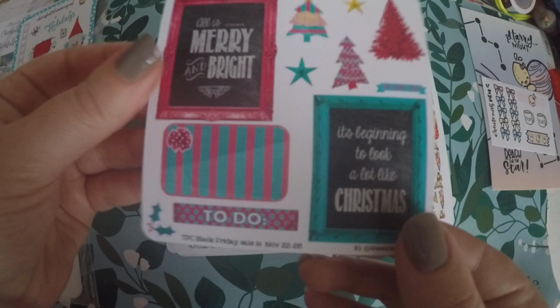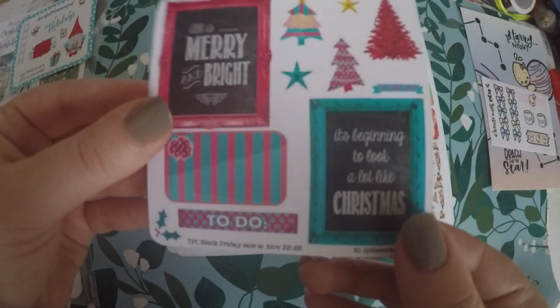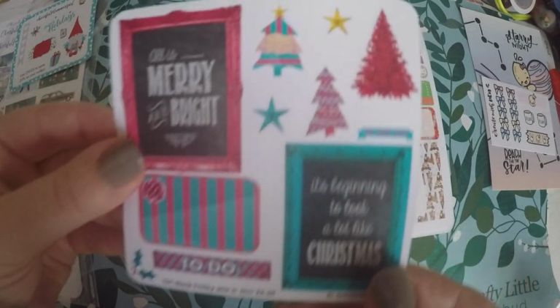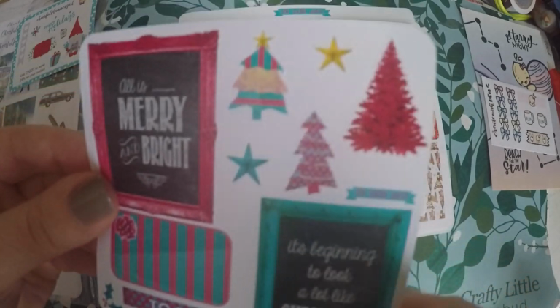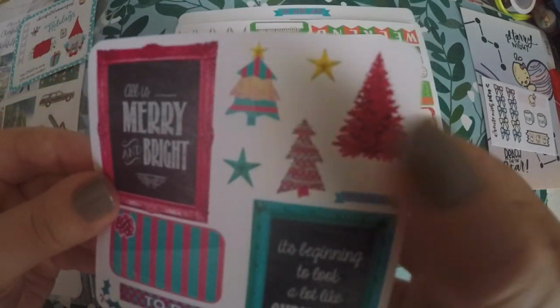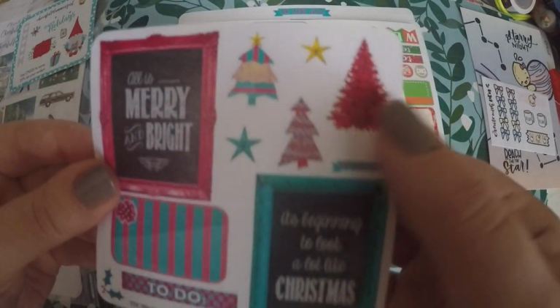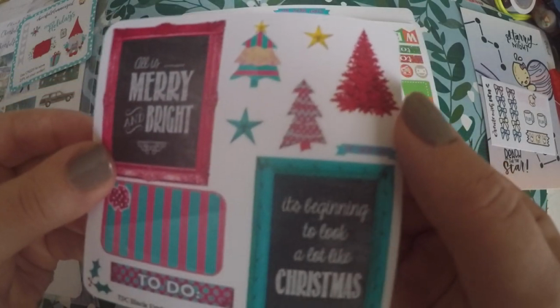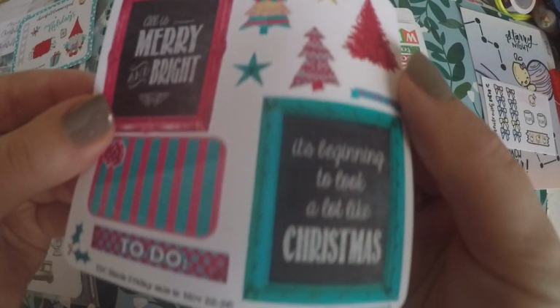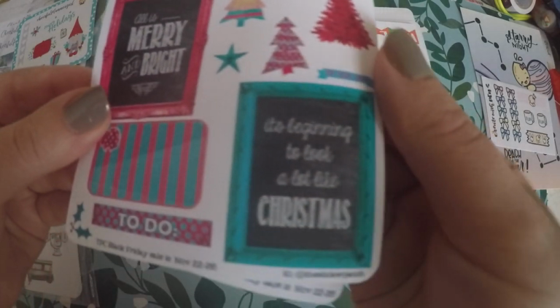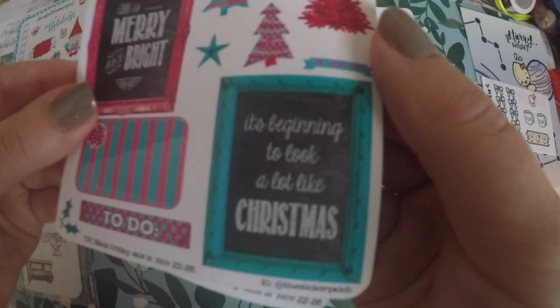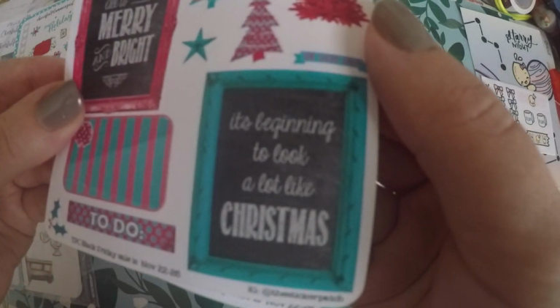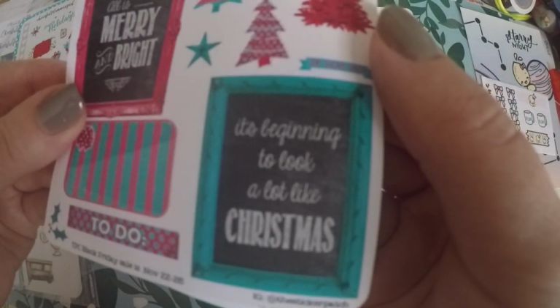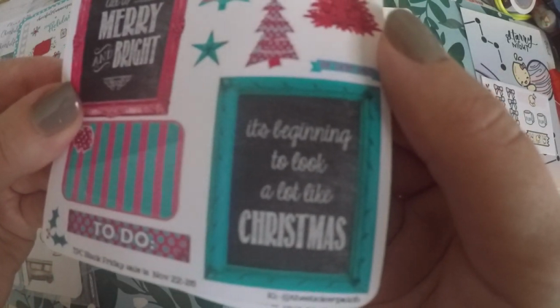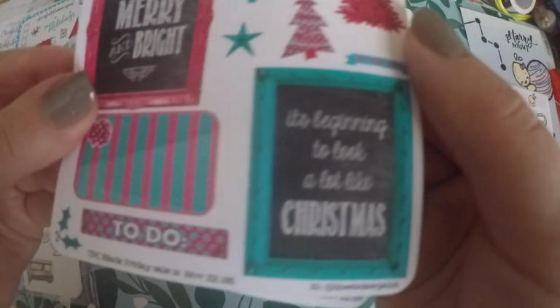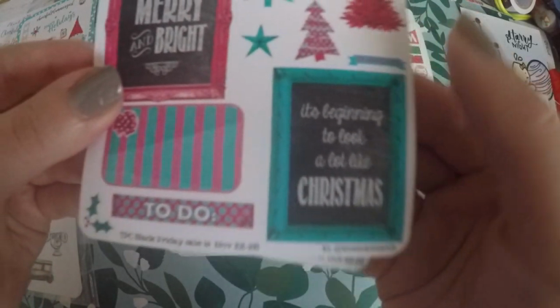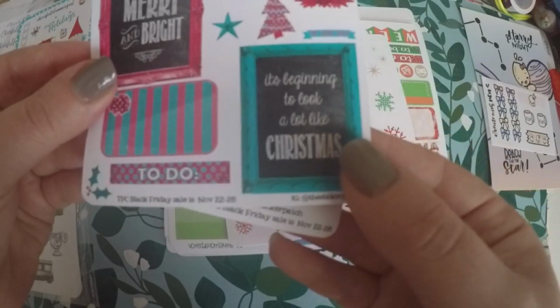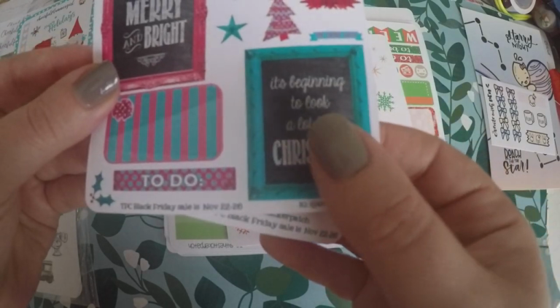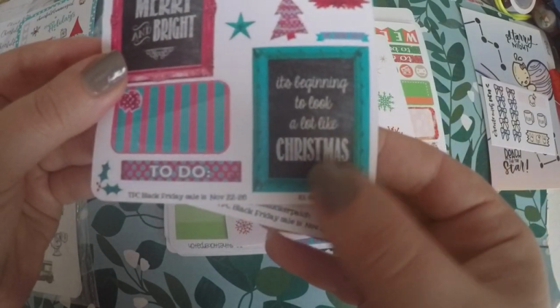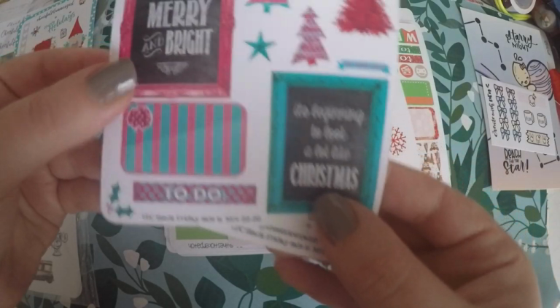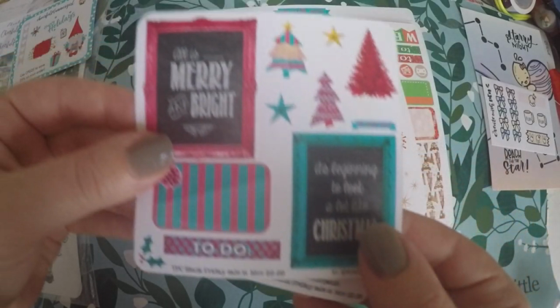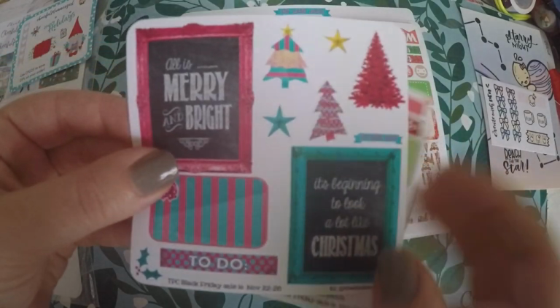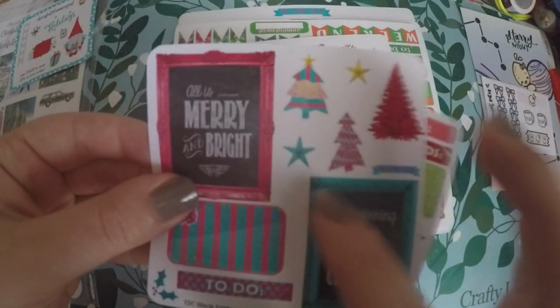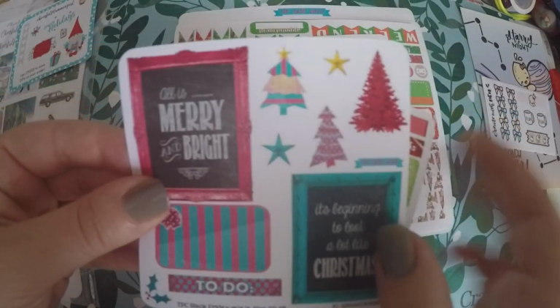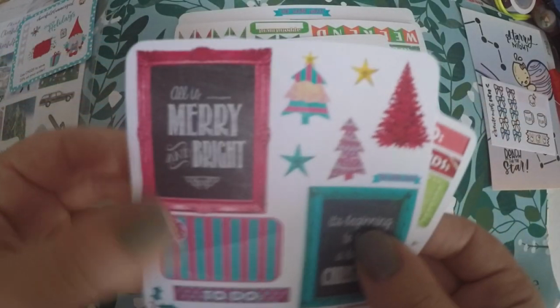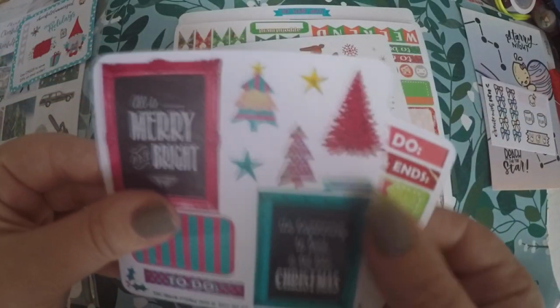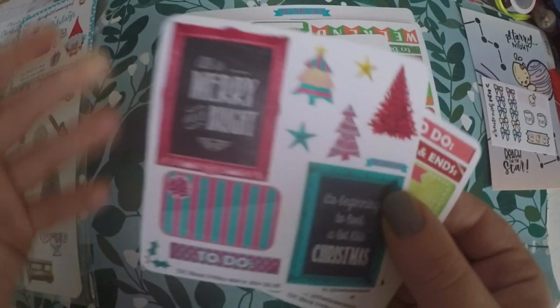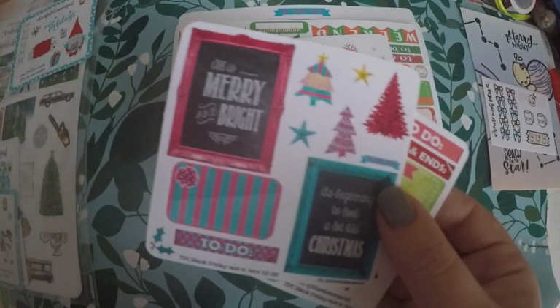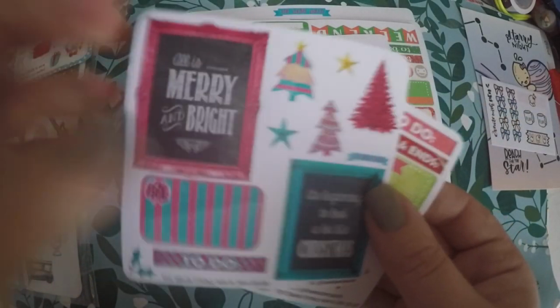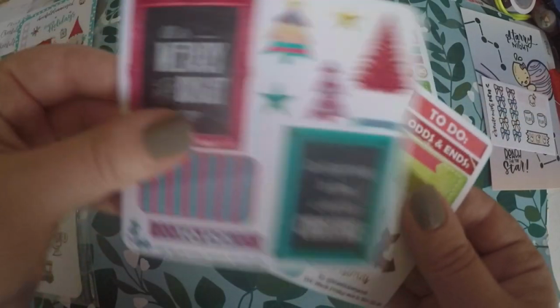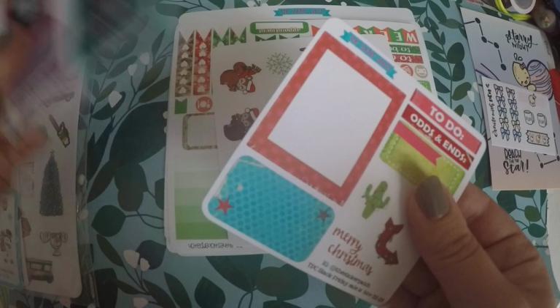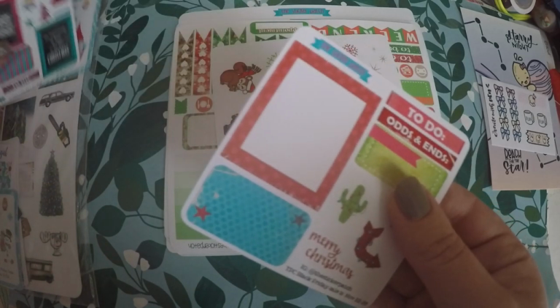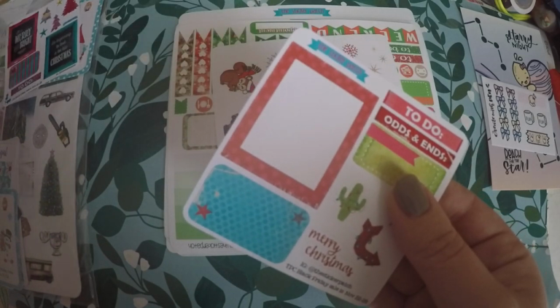All is Merry and Bright. I kind of wish I hadn't planned all of December yet, because these are pretty cute. But it's beginning to look a lot like Christmas — these will be good to go in my little sampler book, and I'll hold on to them for next year.